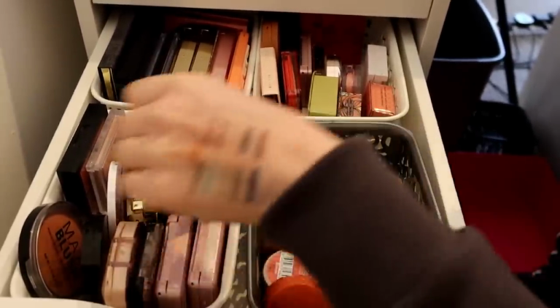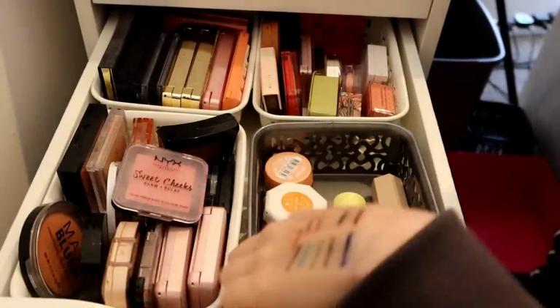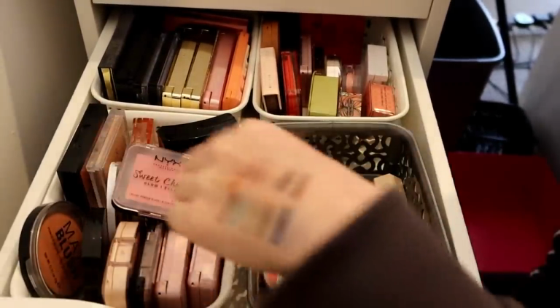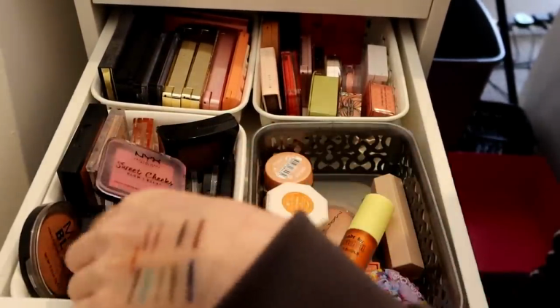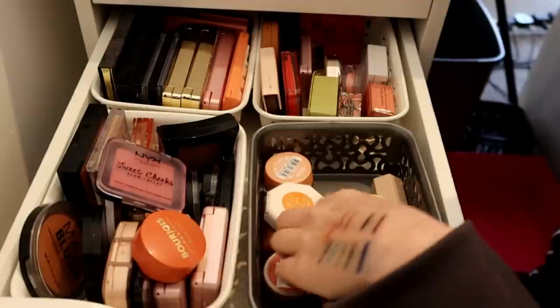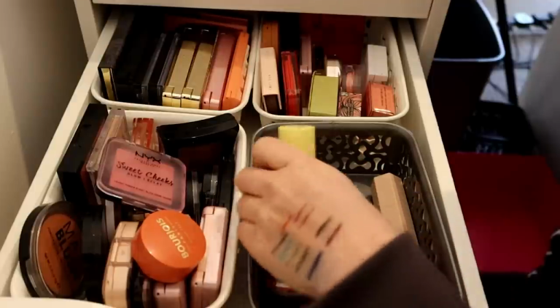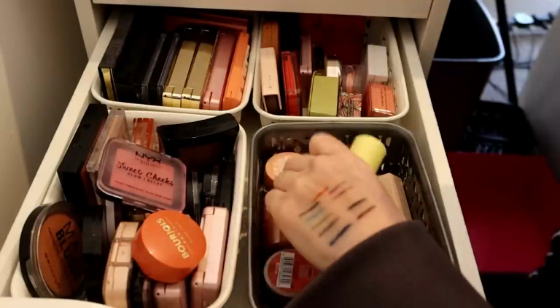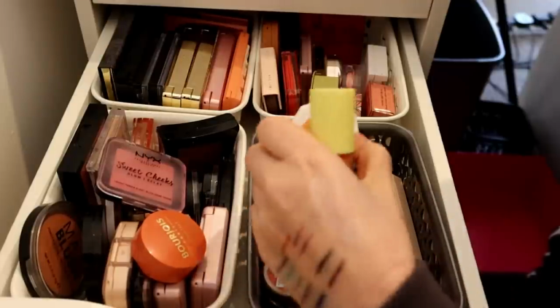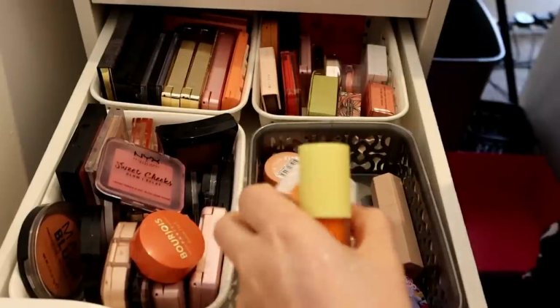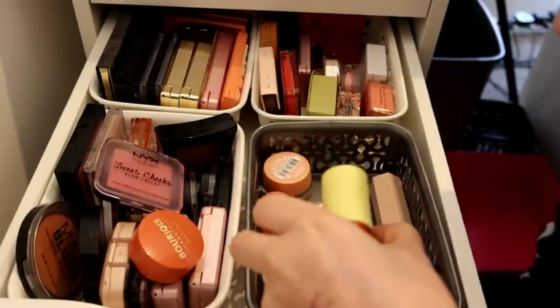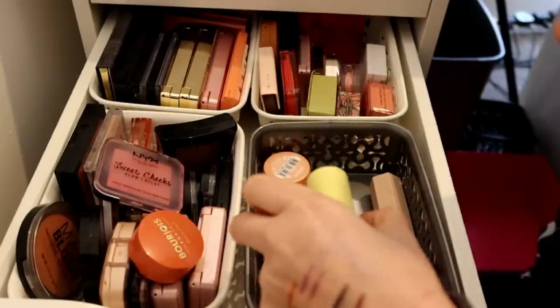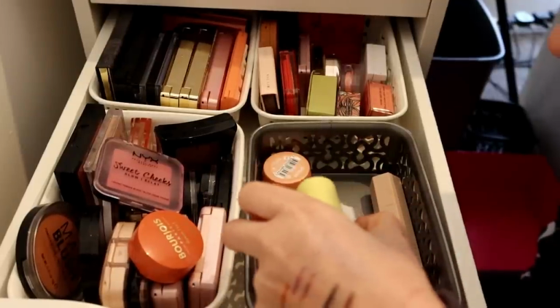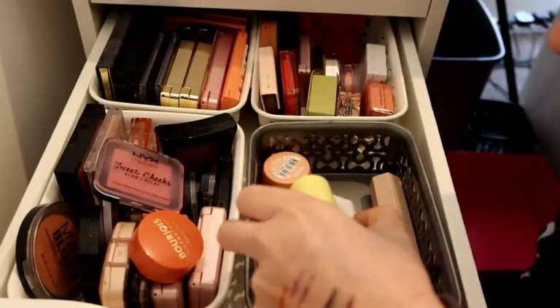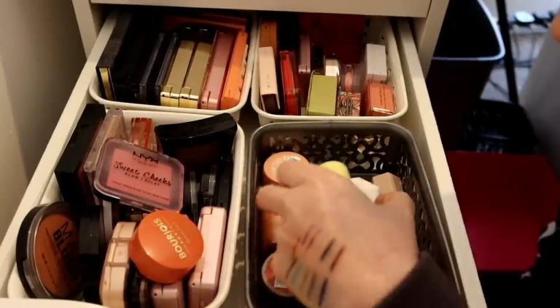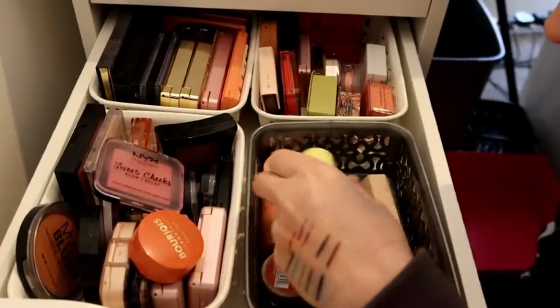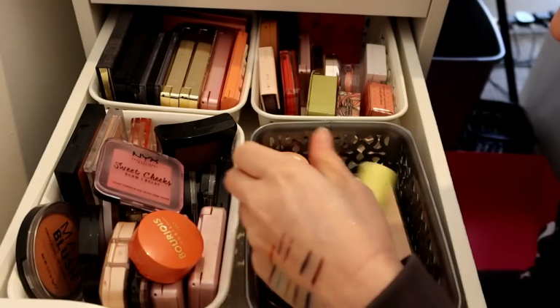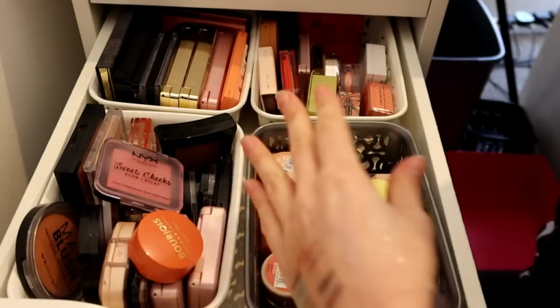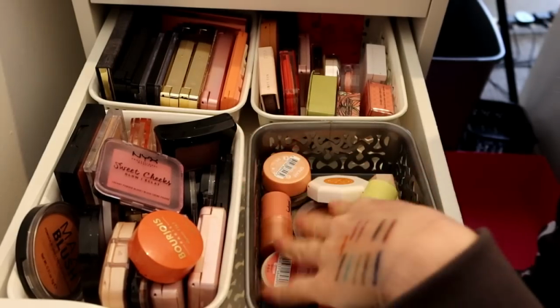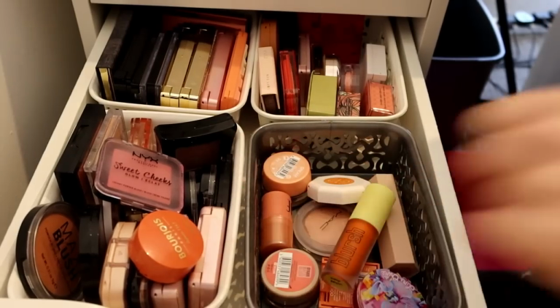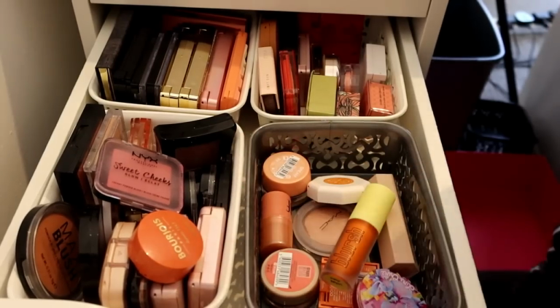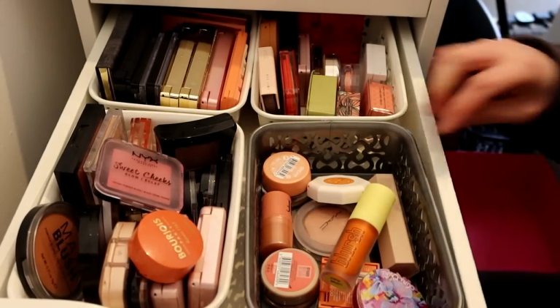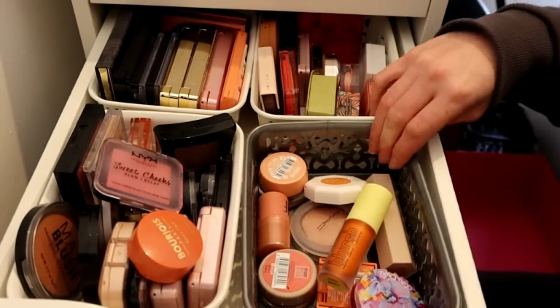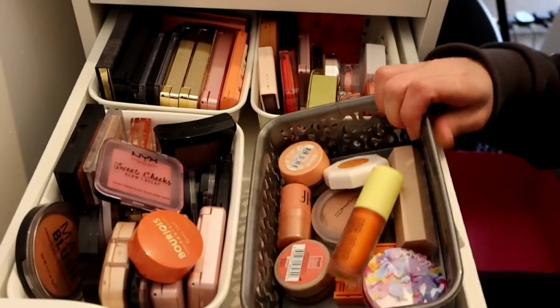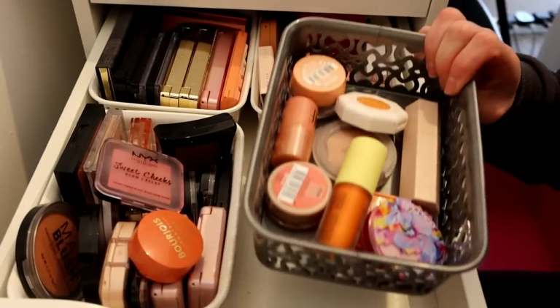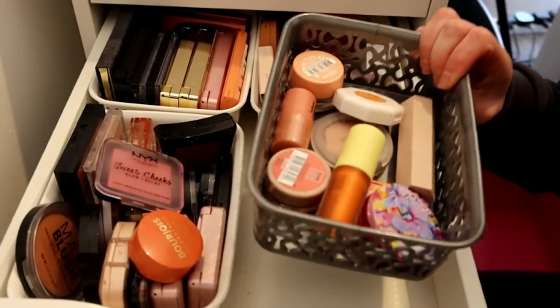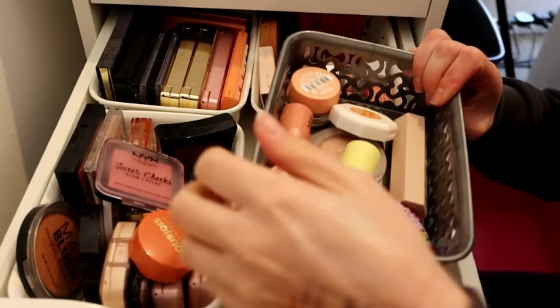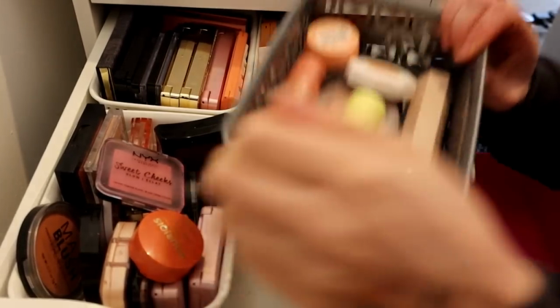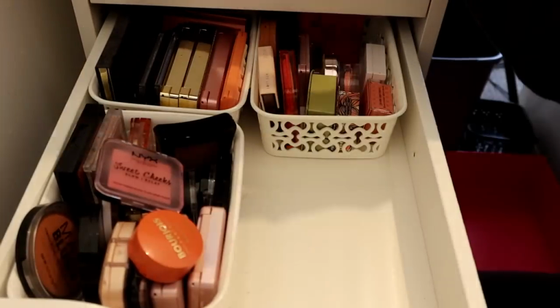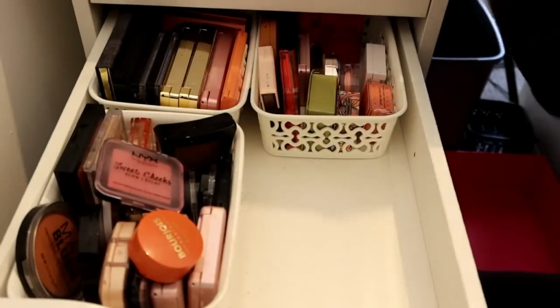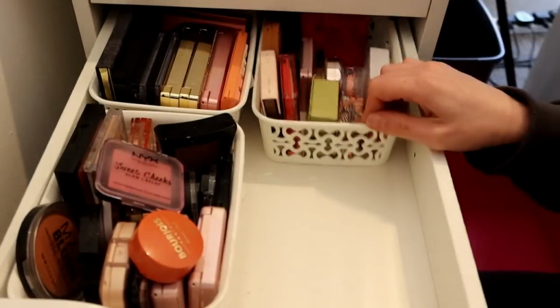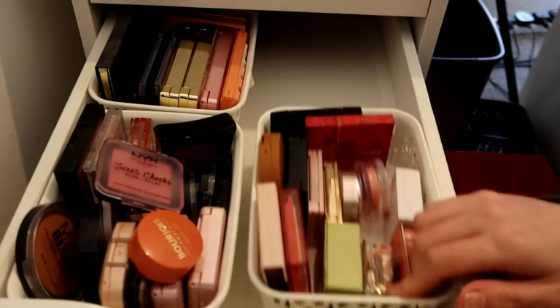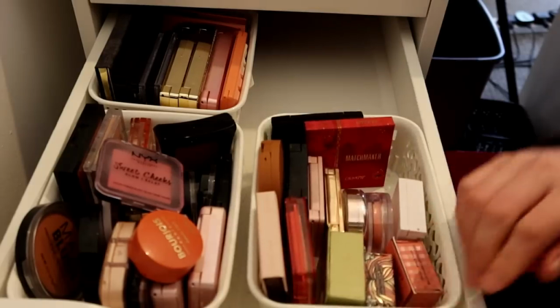That is powder, that is powder. All of my cream blushes can stay - I love them all. I feel like it's a really good little collection.